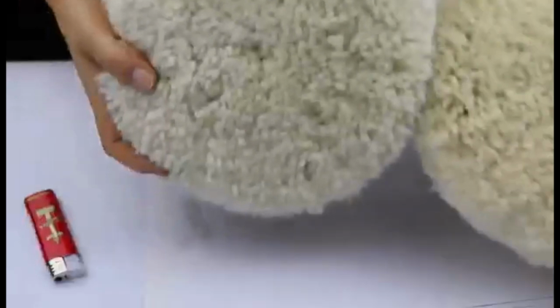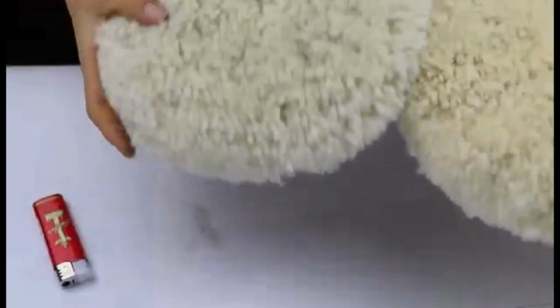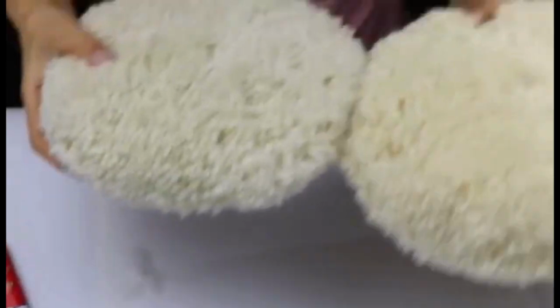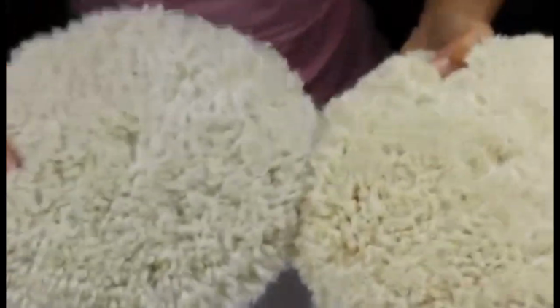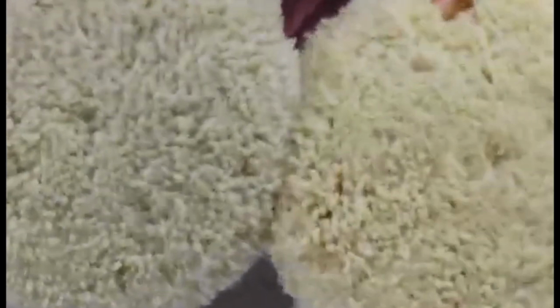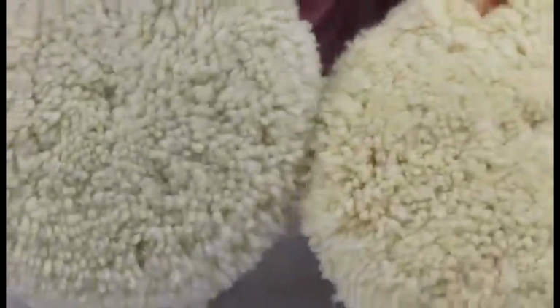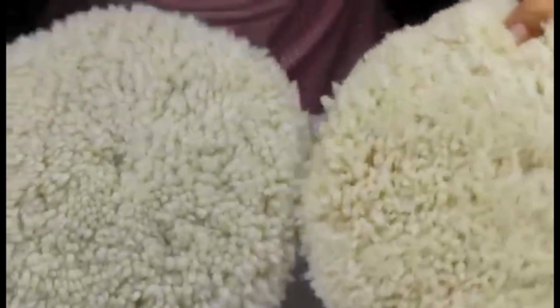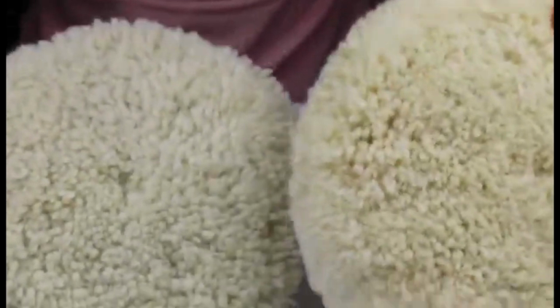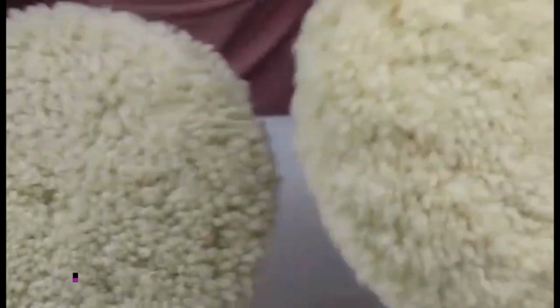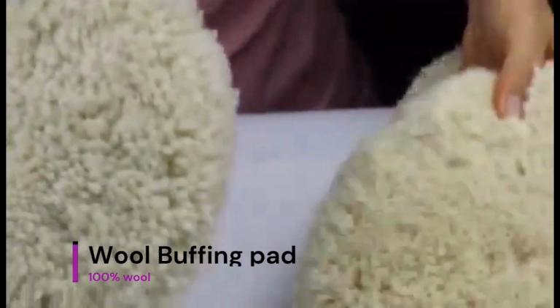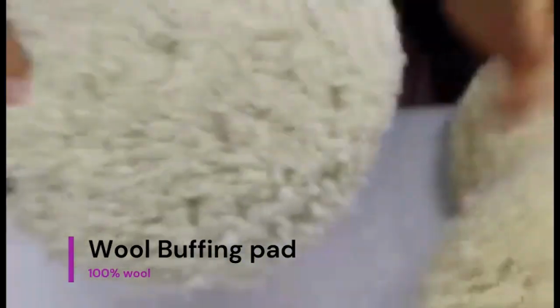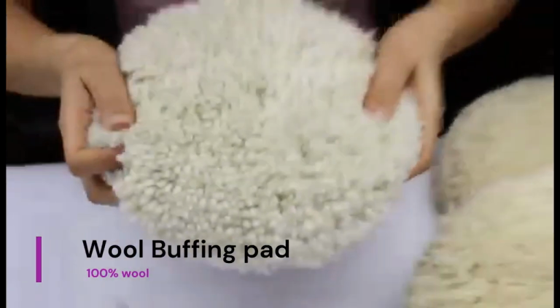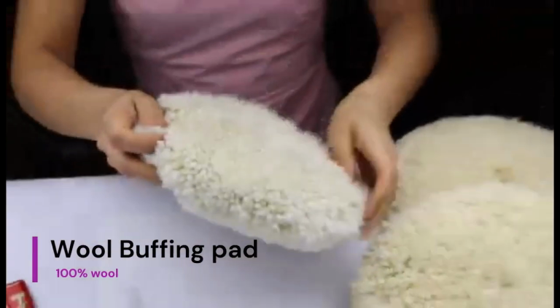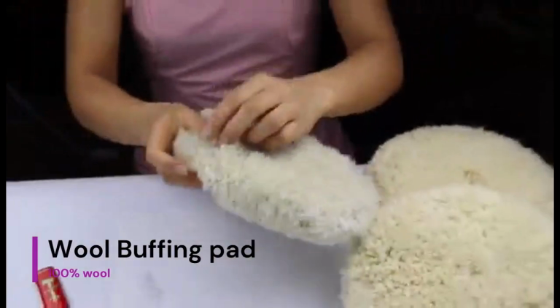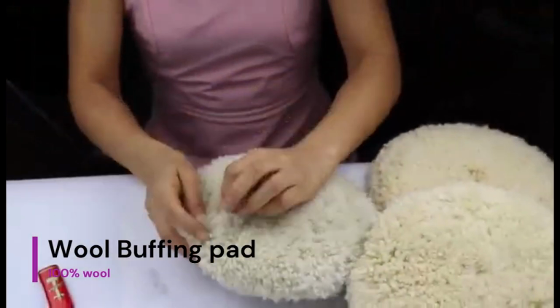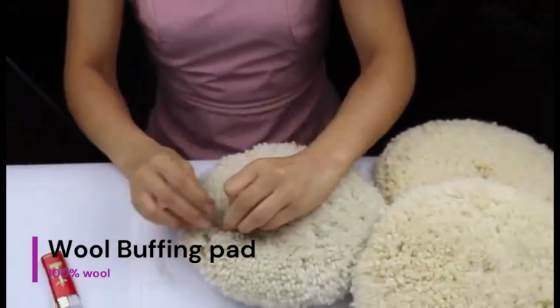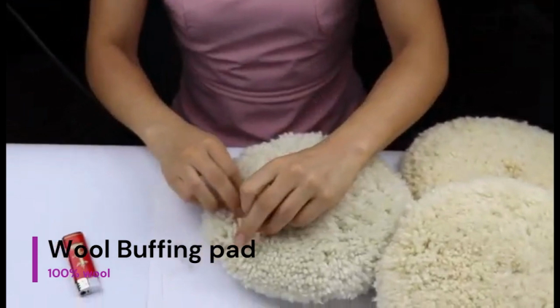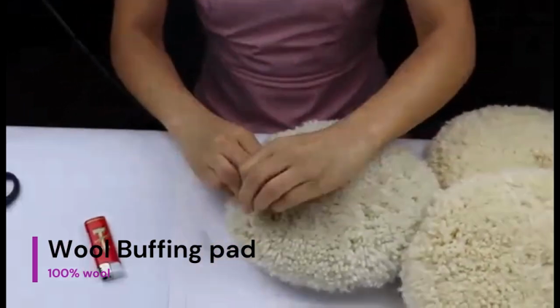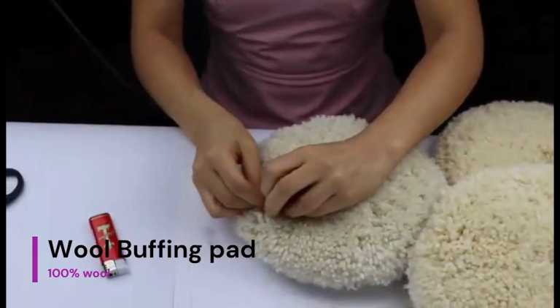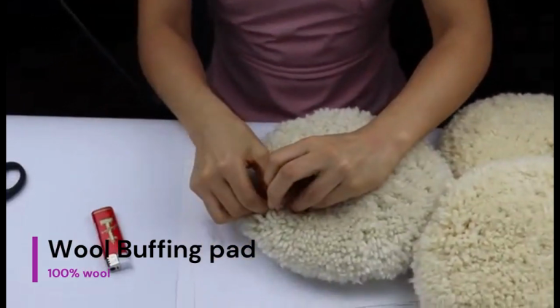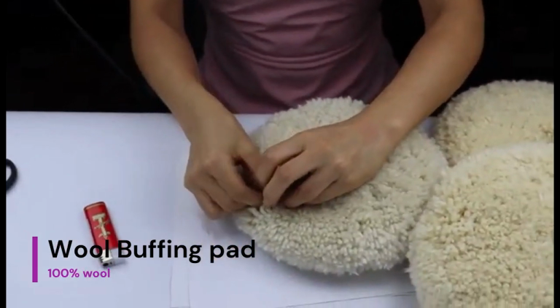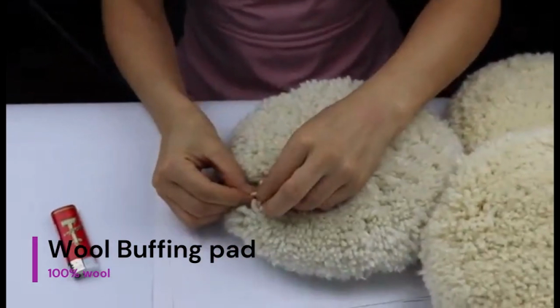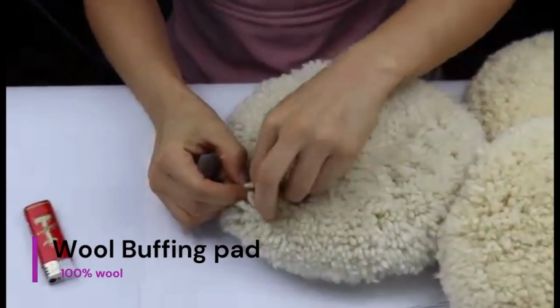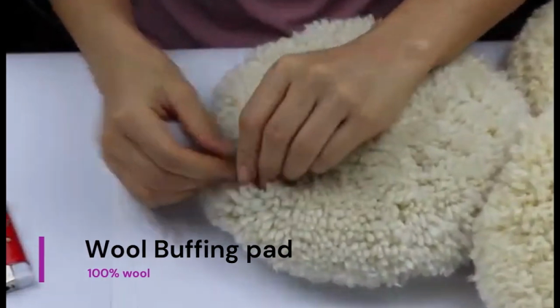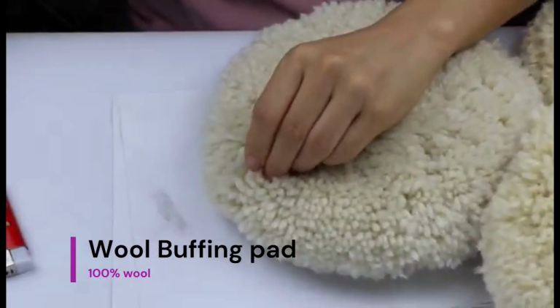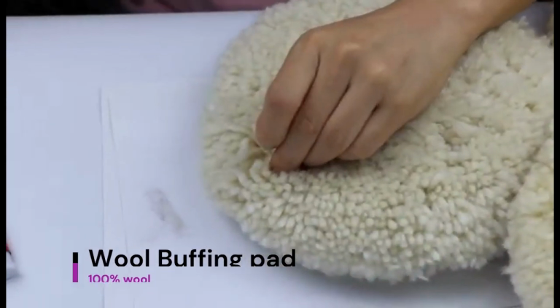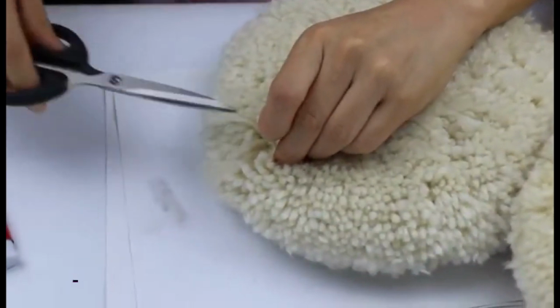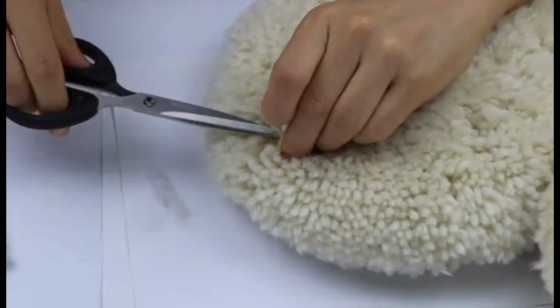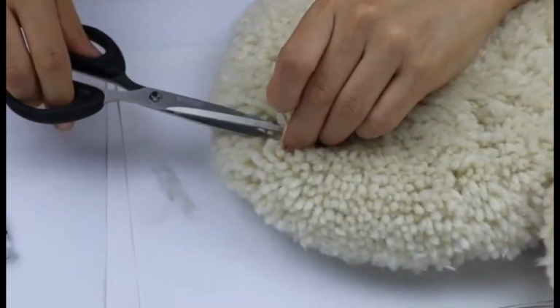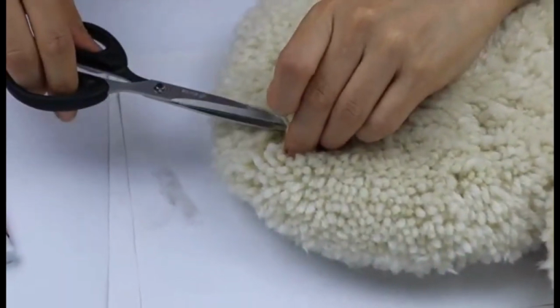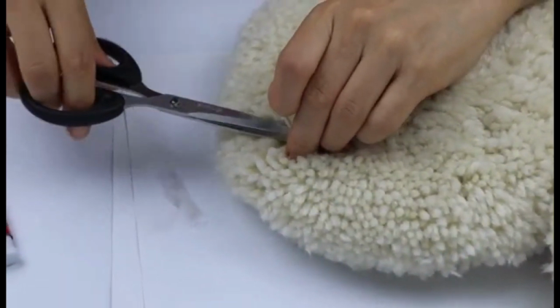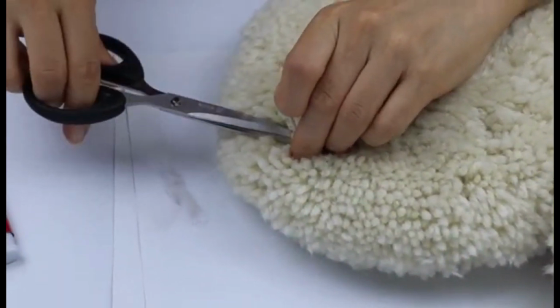Cornovo Auto offers a wool buffing pad. It is ideal for polishing on automotive bodies, paint, and wood finishing. The pad contains plenty of wool and does not contain polyester.